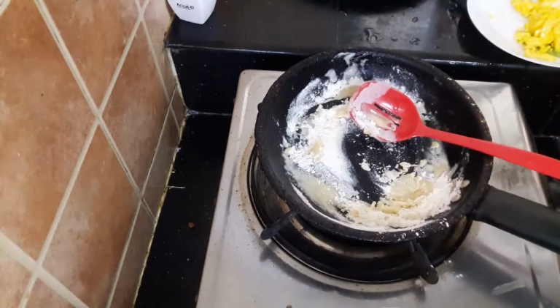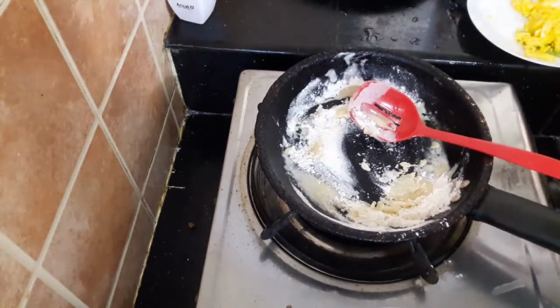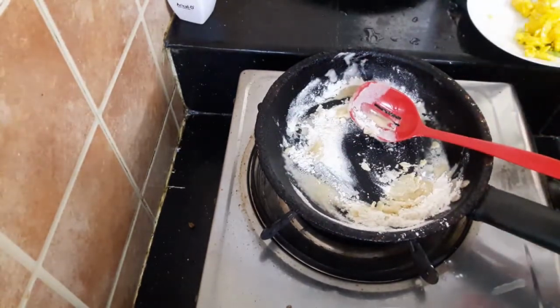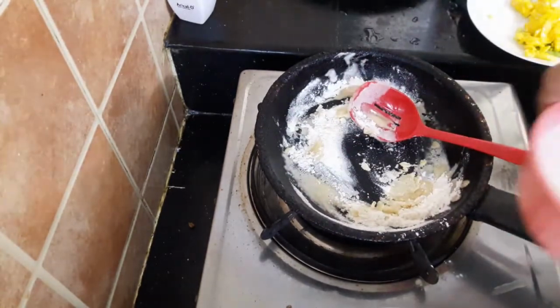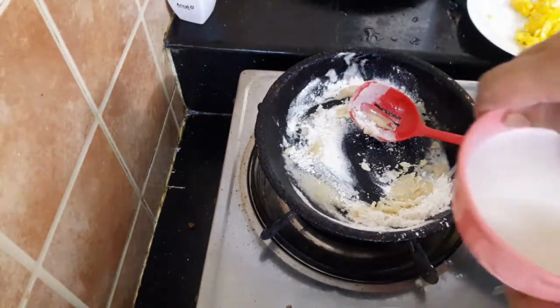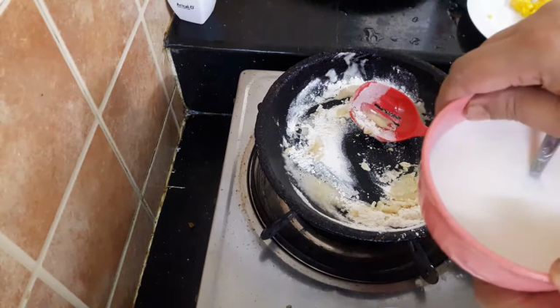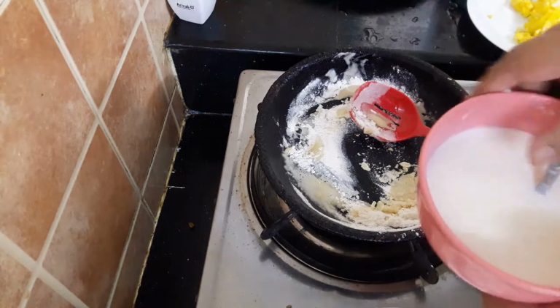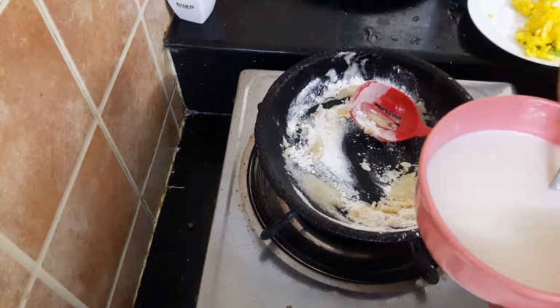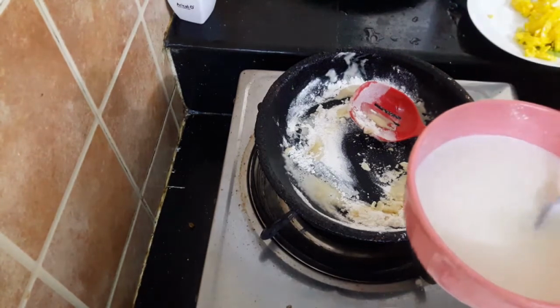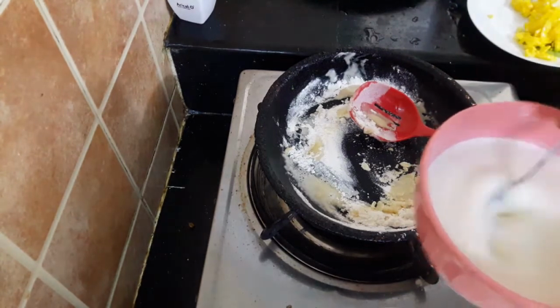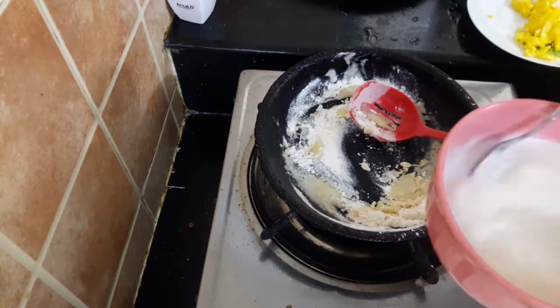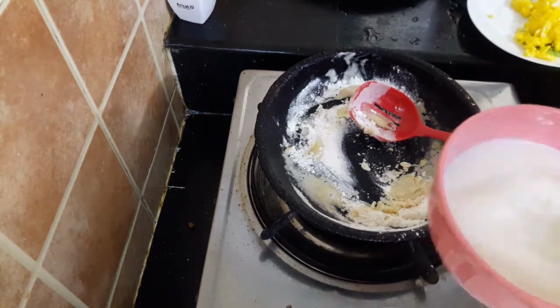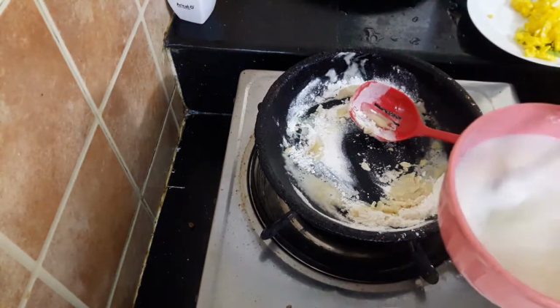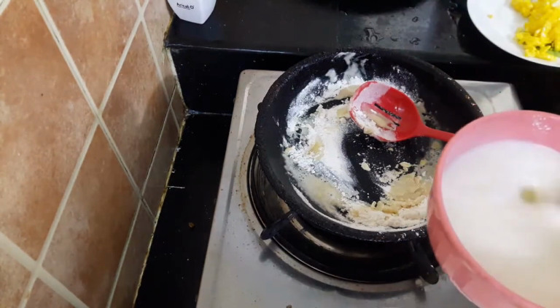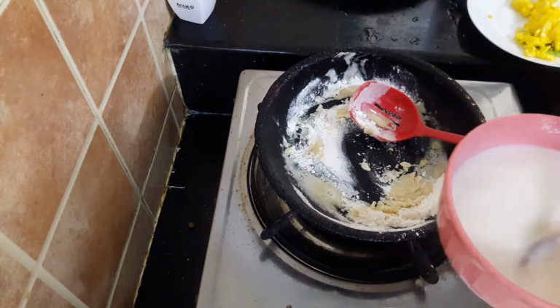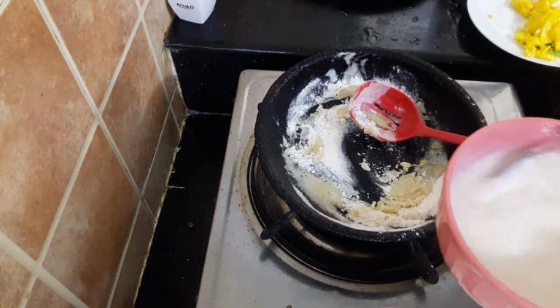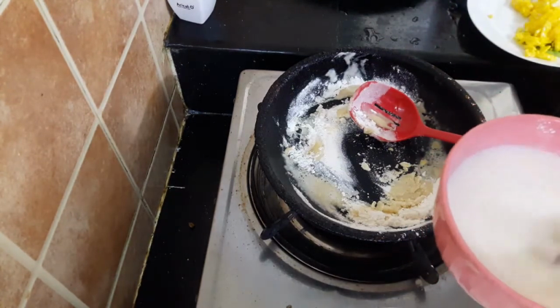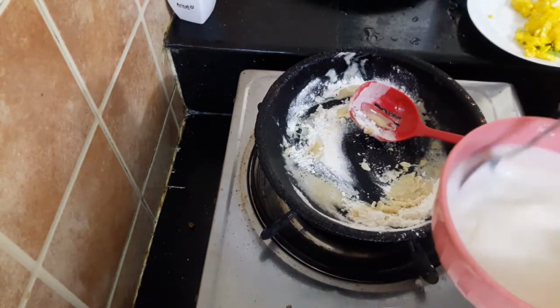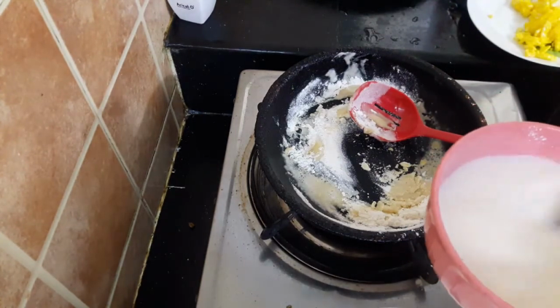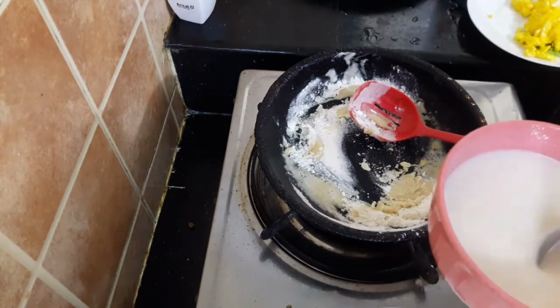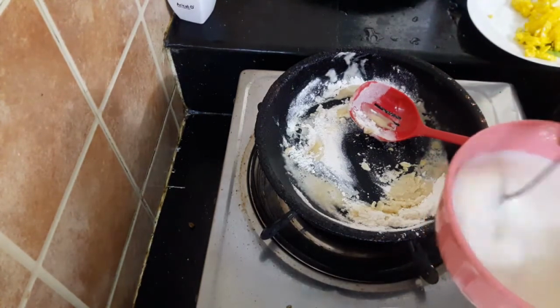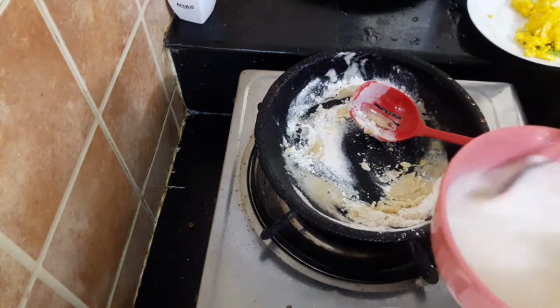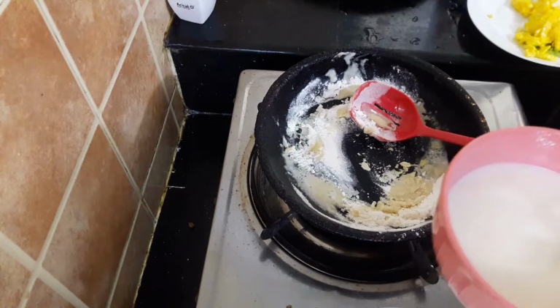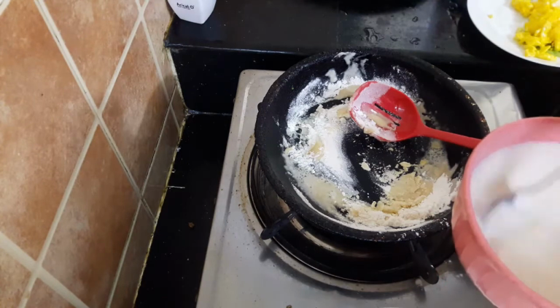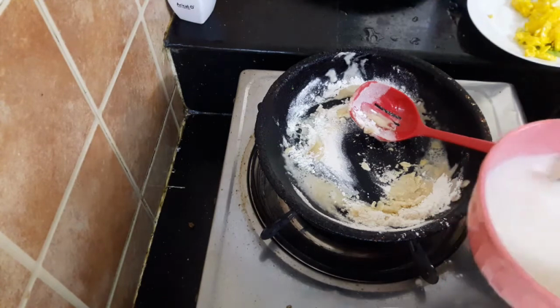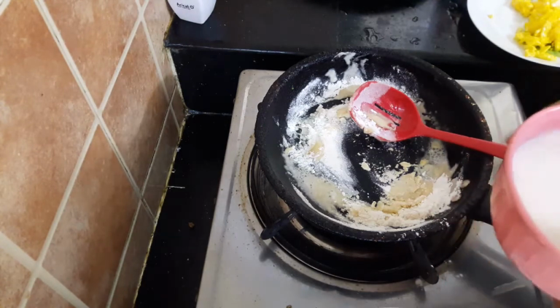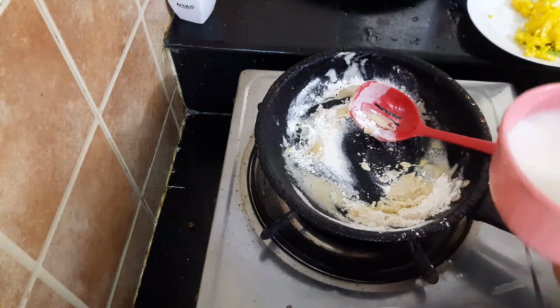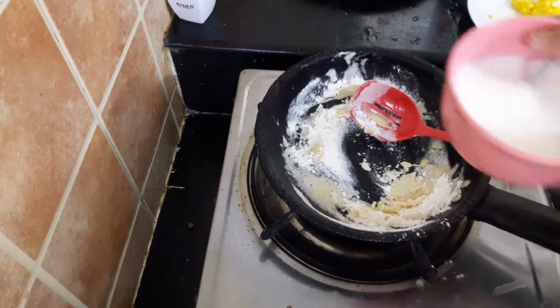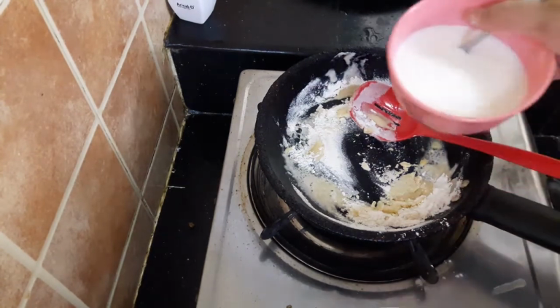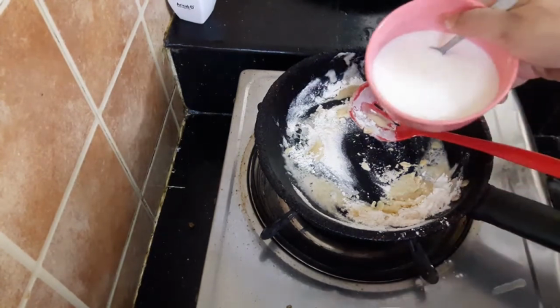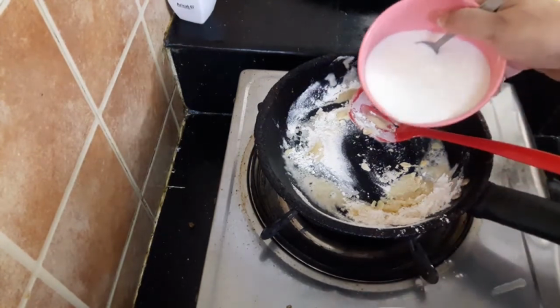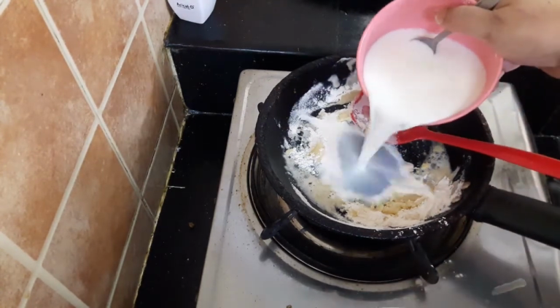I am going to add 2 tablespoons of milk, so I will add 2 tablespoons of milk.